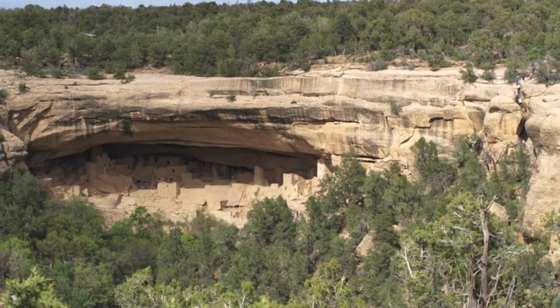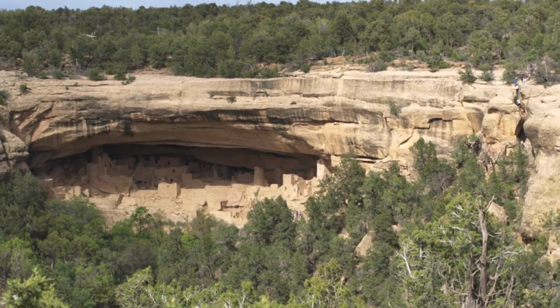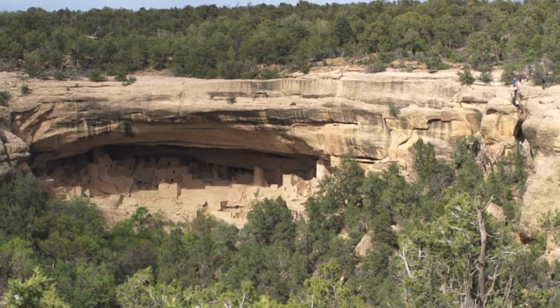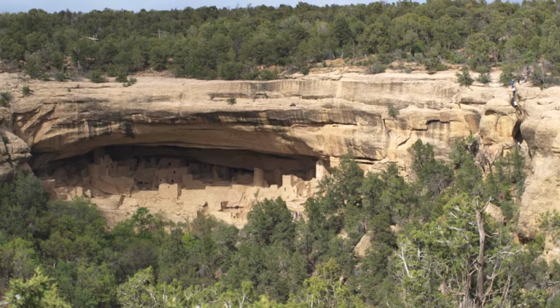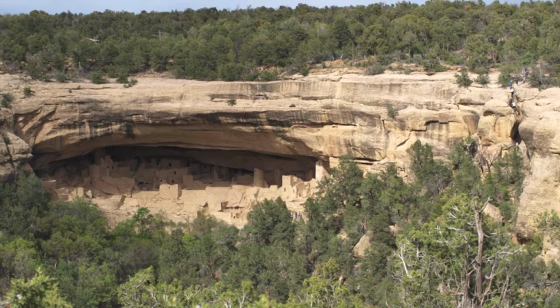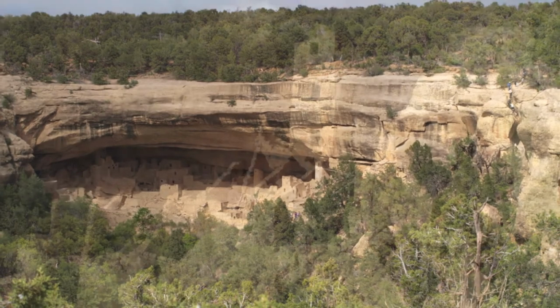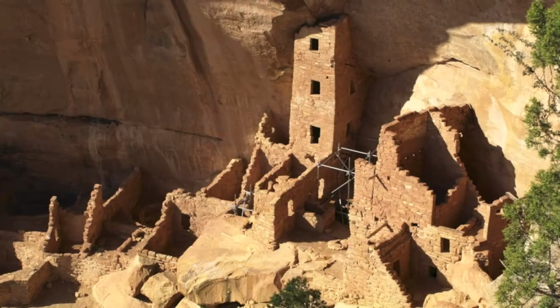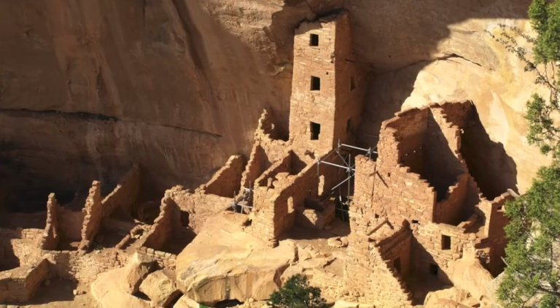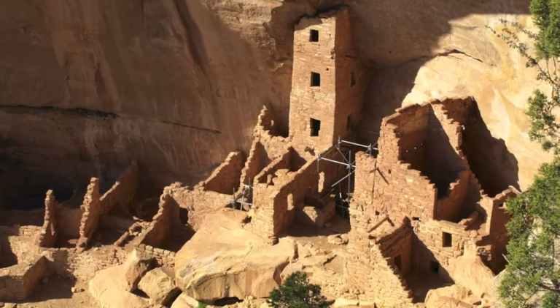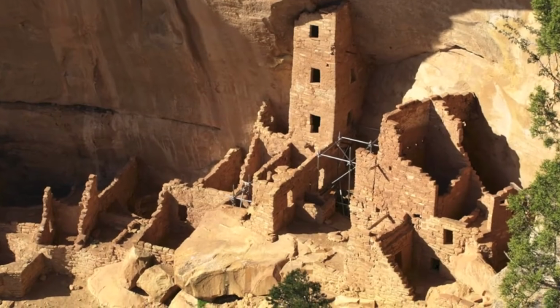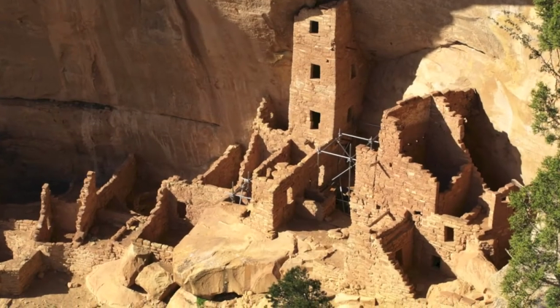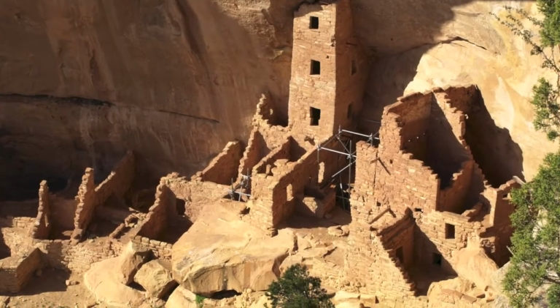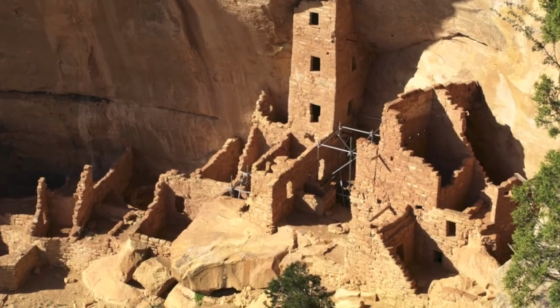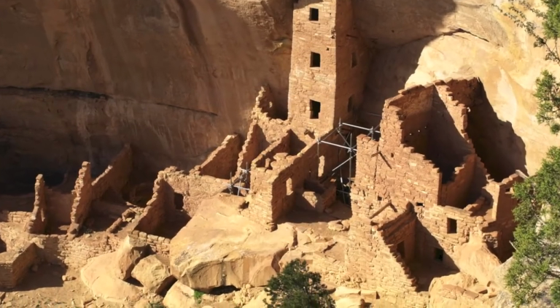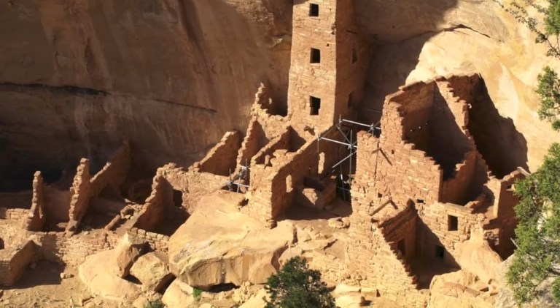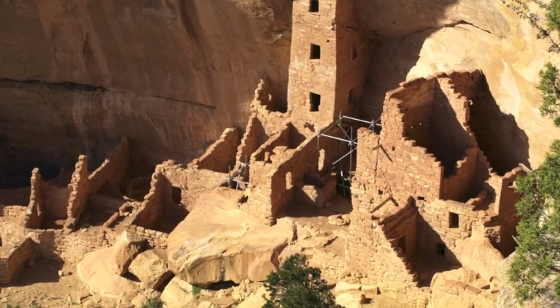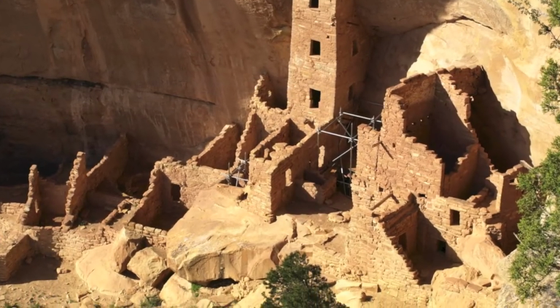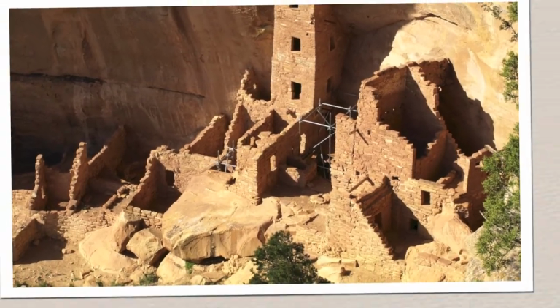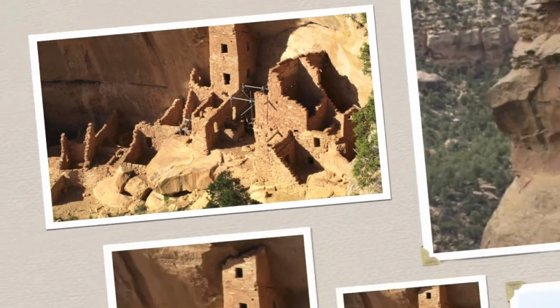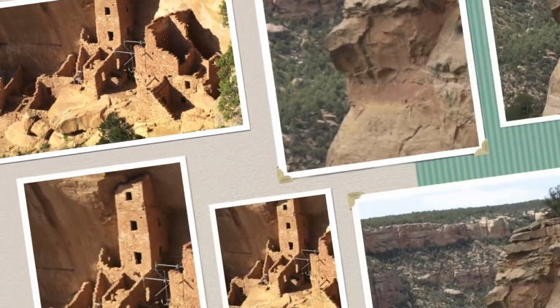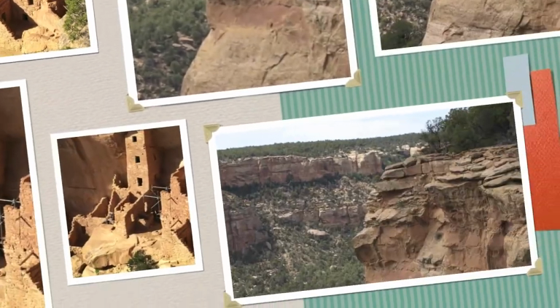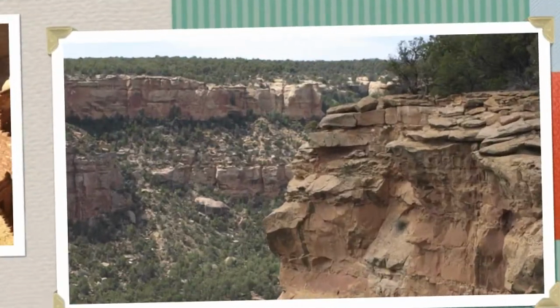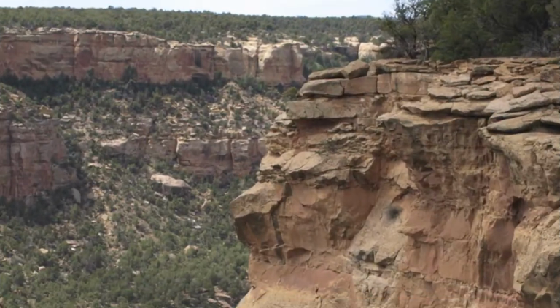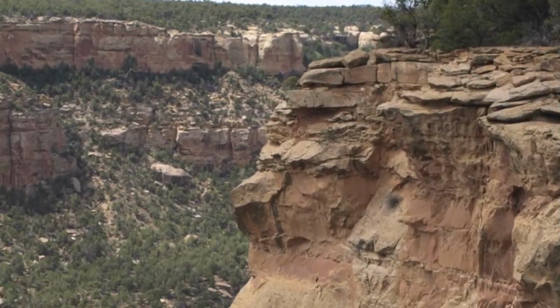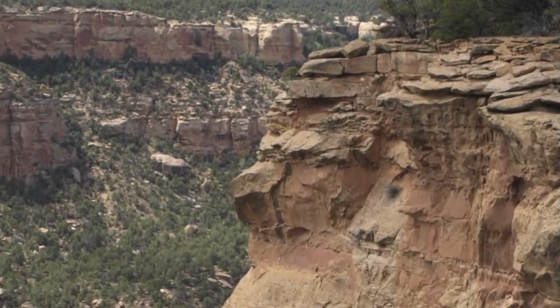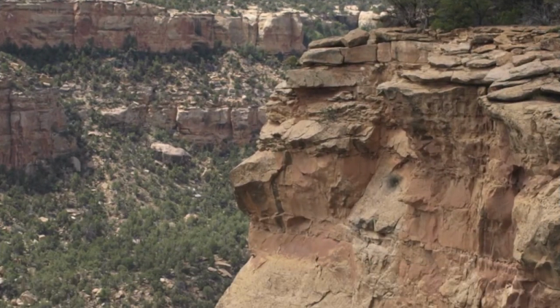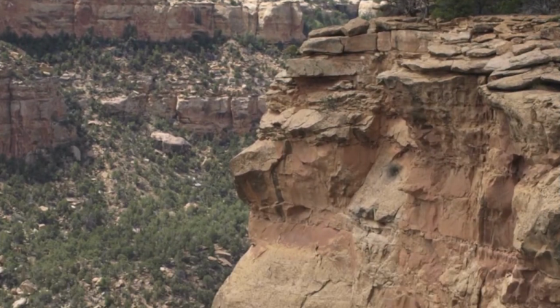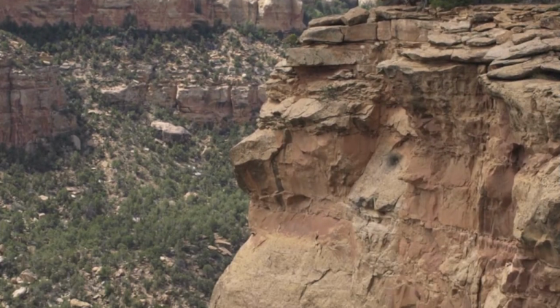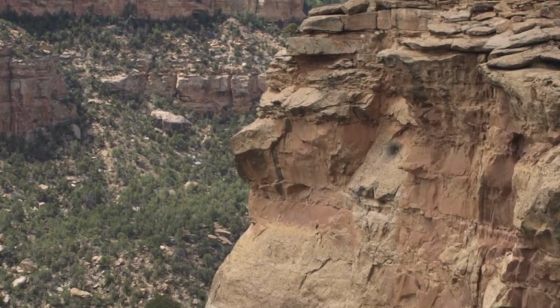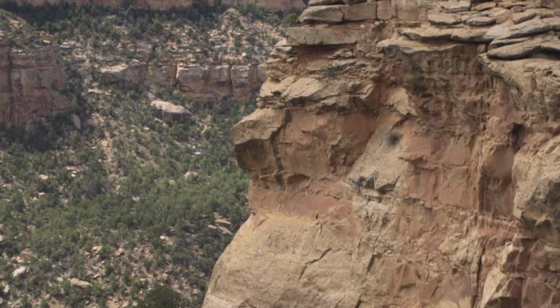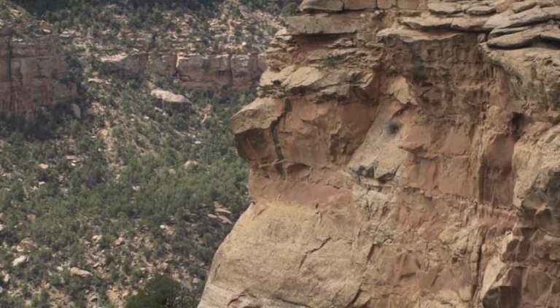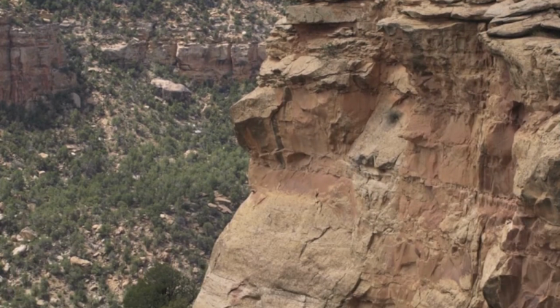Mesa Verde is famous for the homes of the cliff dwellers. Square Tower House, the tallest structure in the park, is perched above Navajo Canyon, one of the many canyons that cut into the mesa.